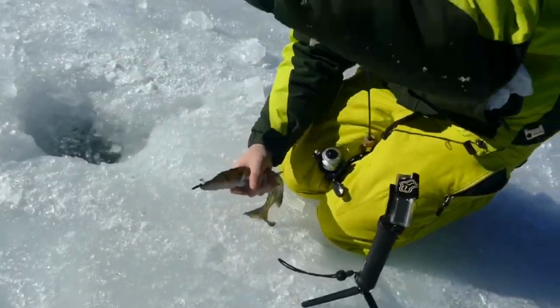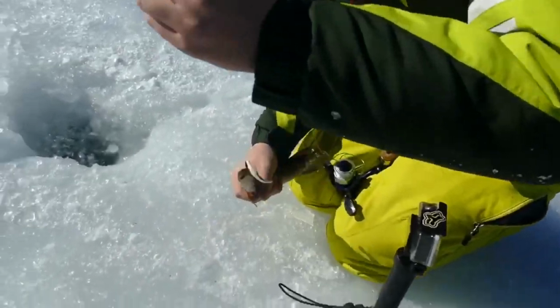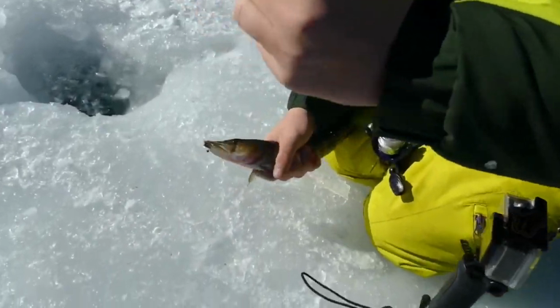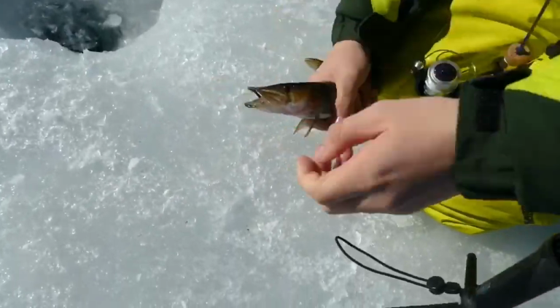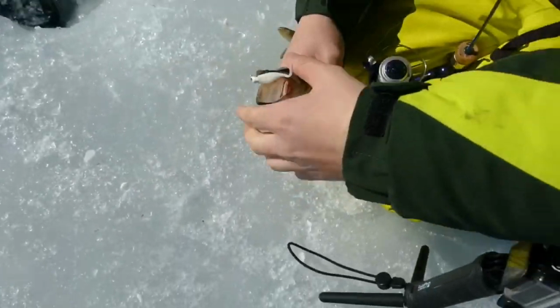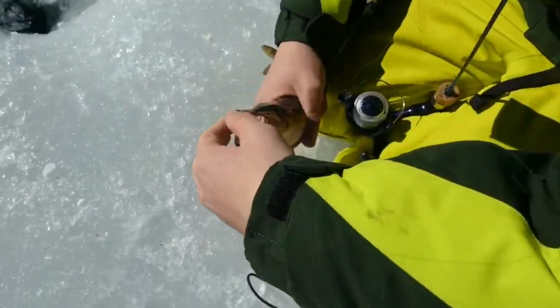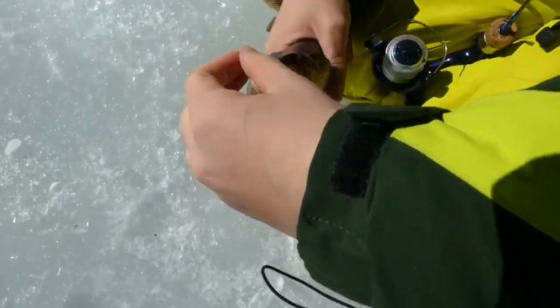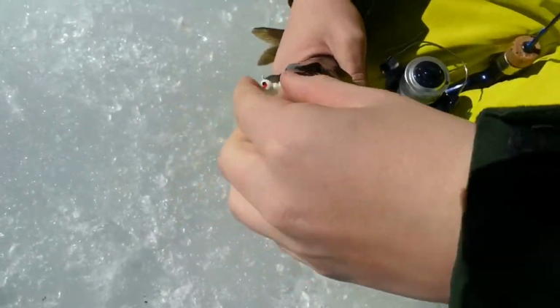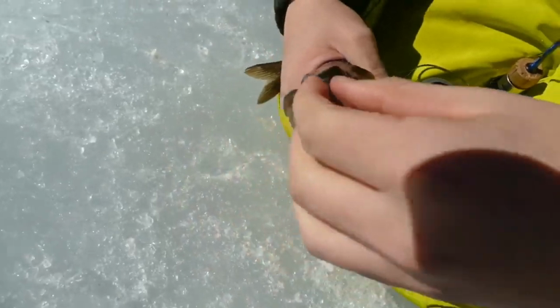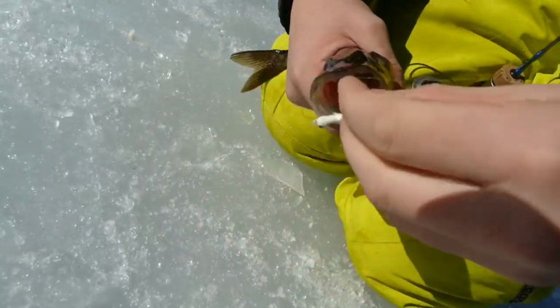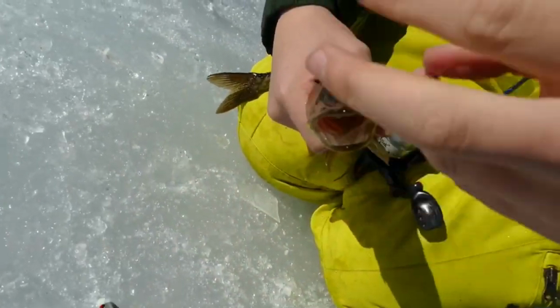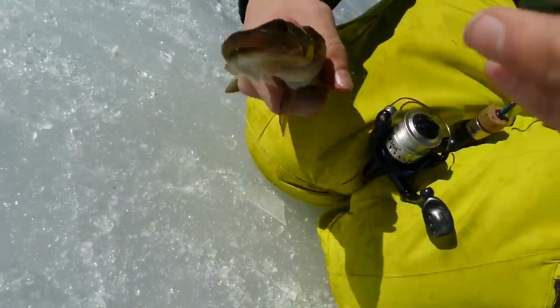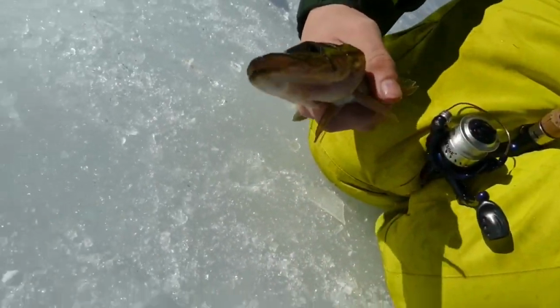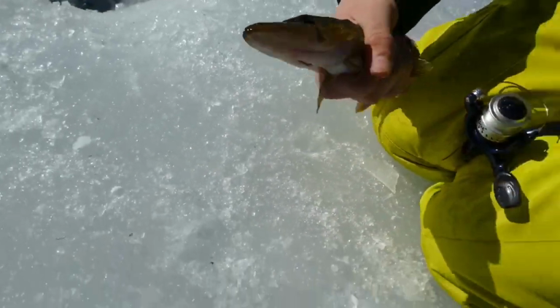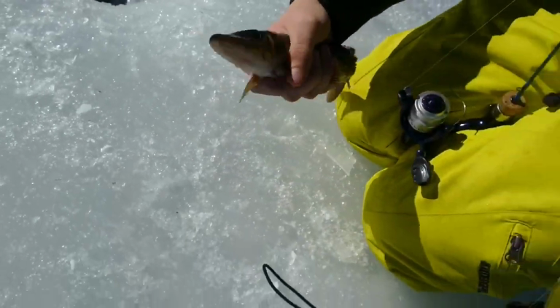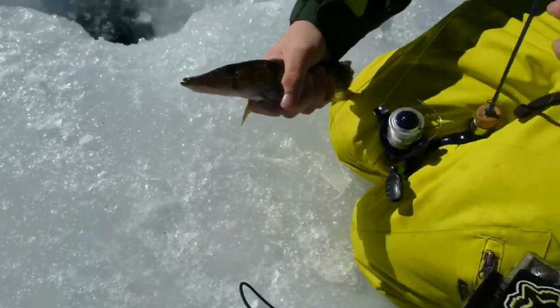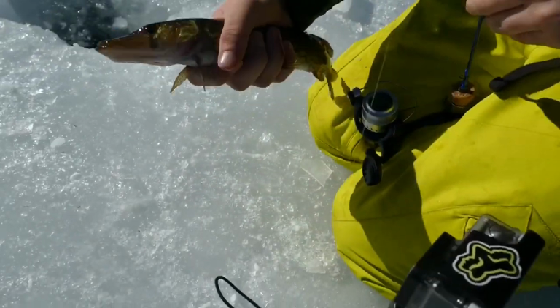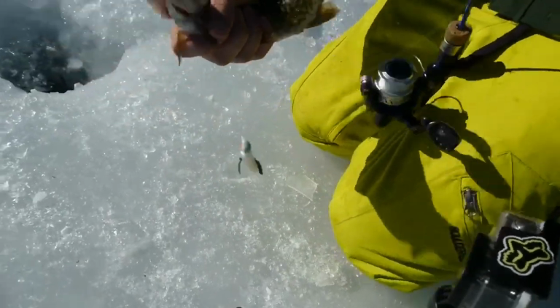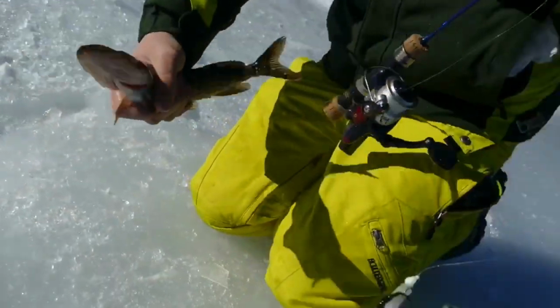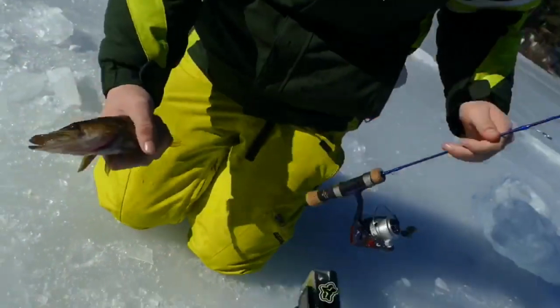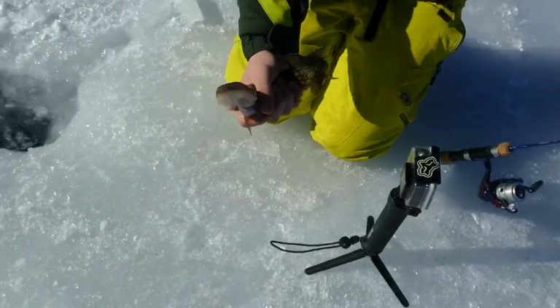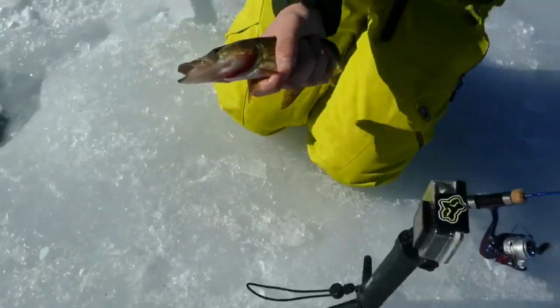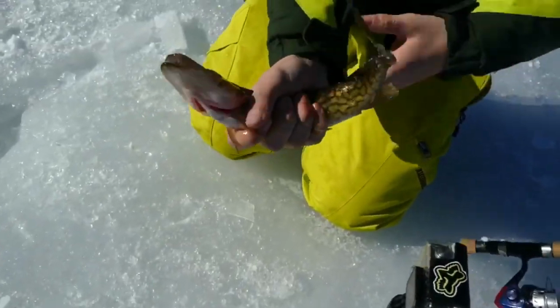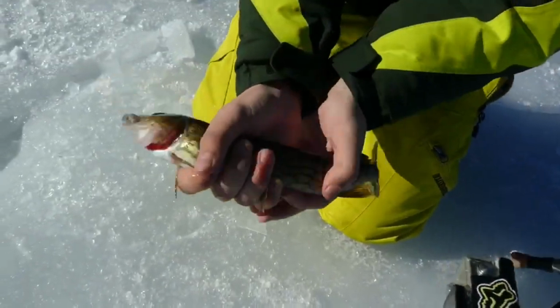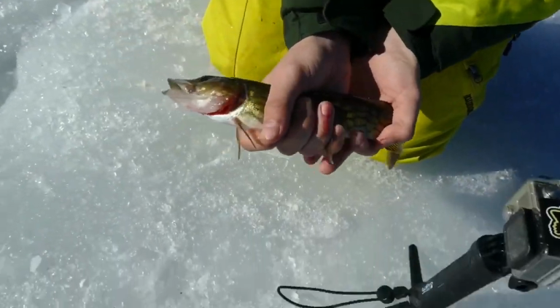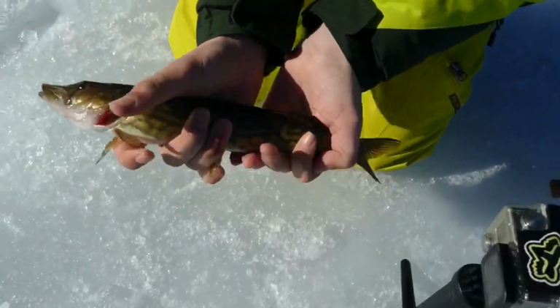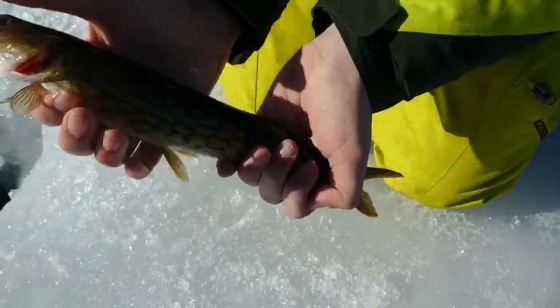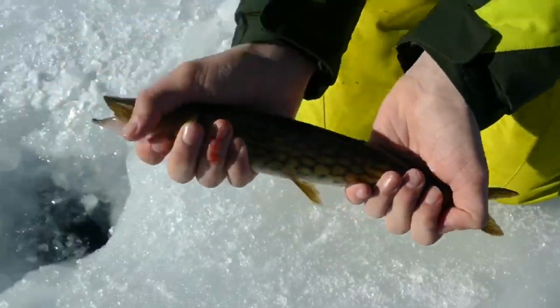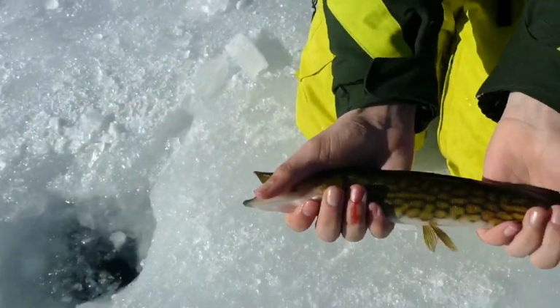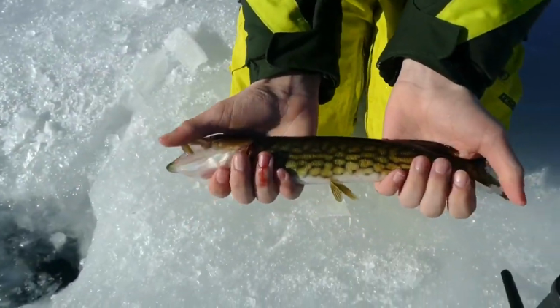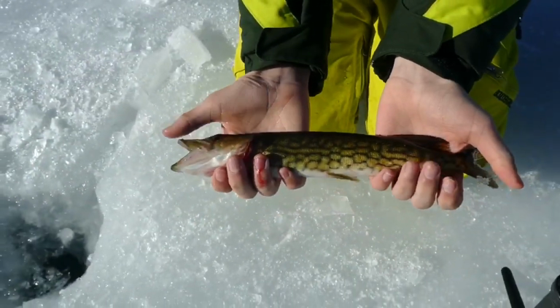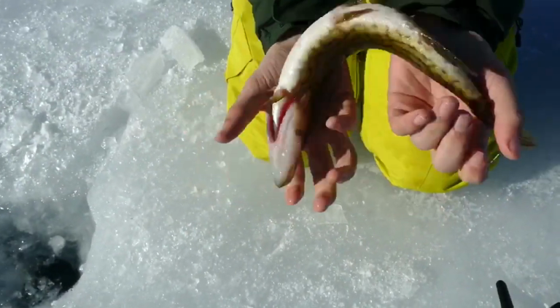We haven't caught a fish in what, four hours? Let's show that fish off to the camera. It's not much to show off, but it's a fish nonetheless. It's a fish.